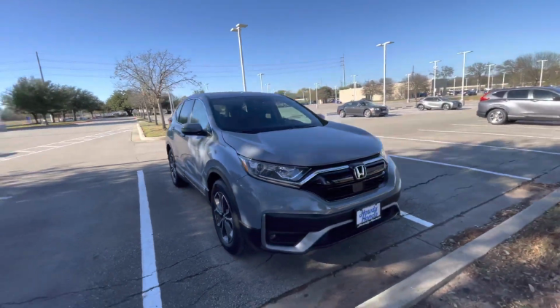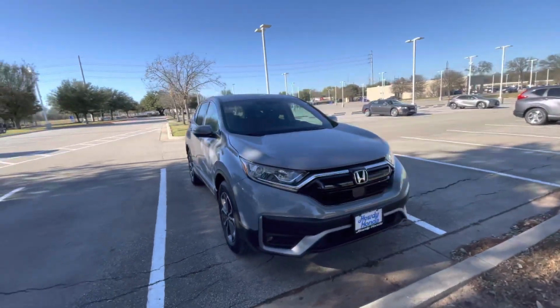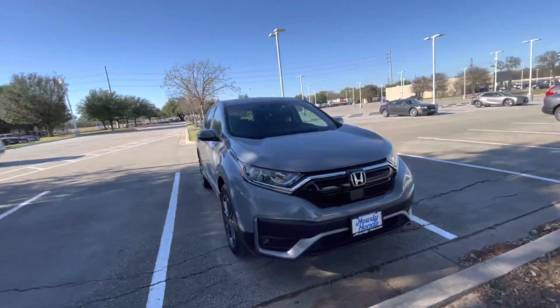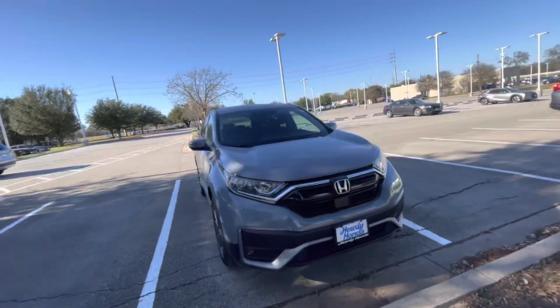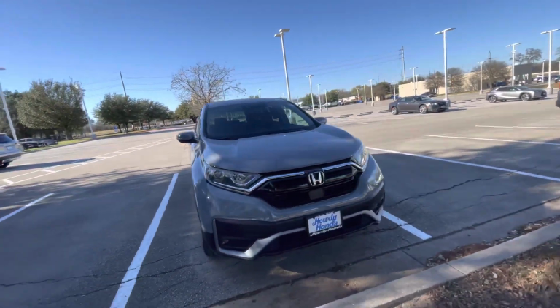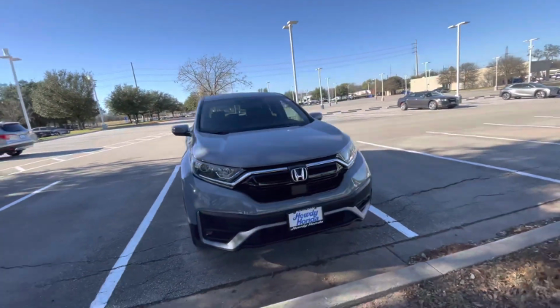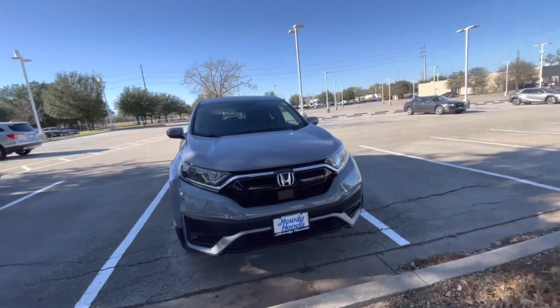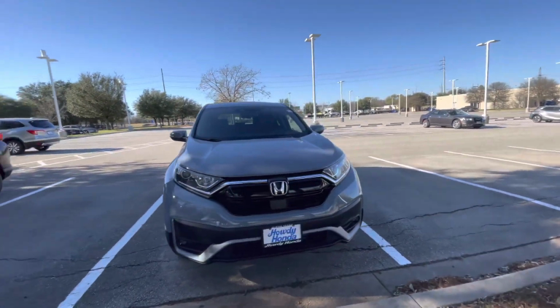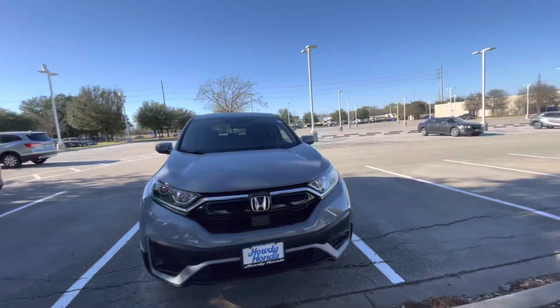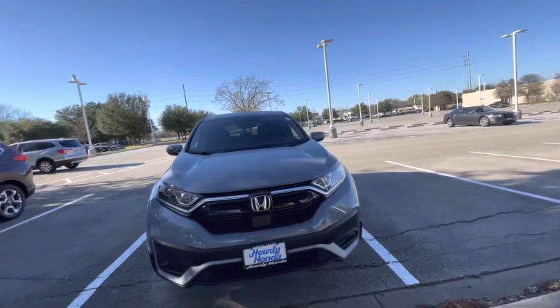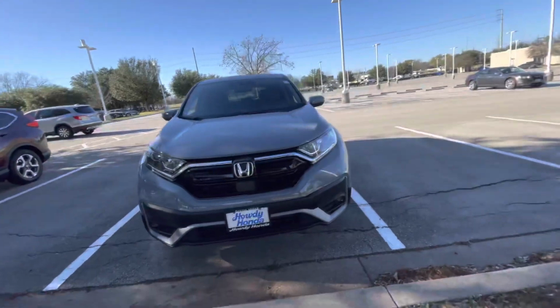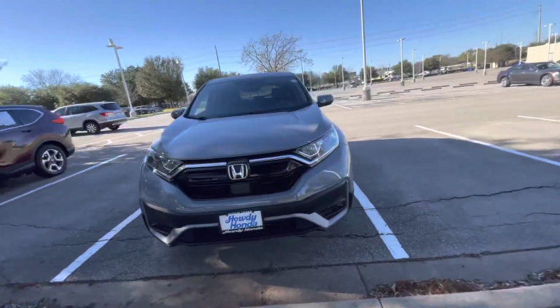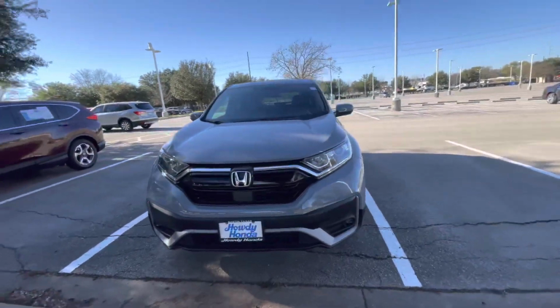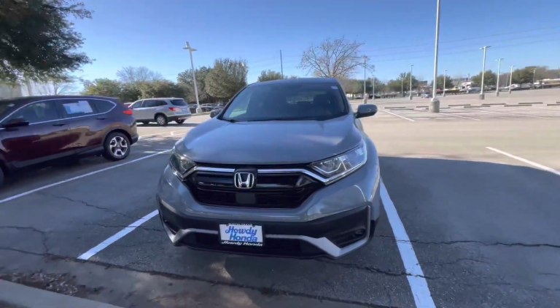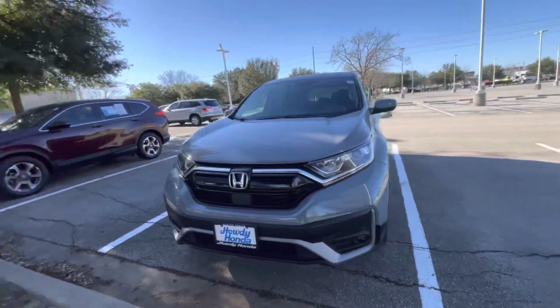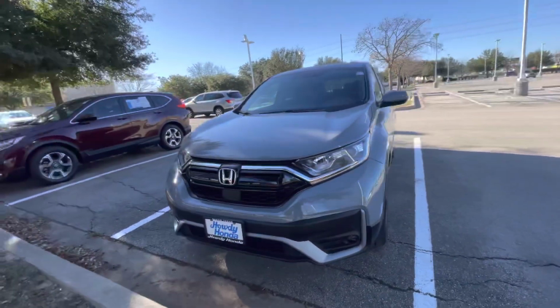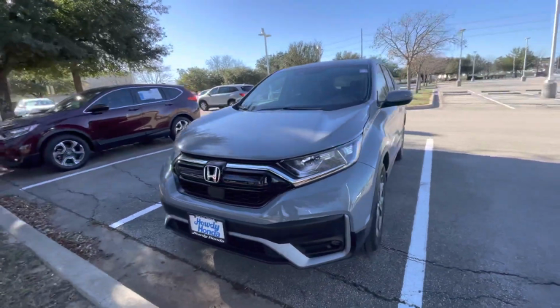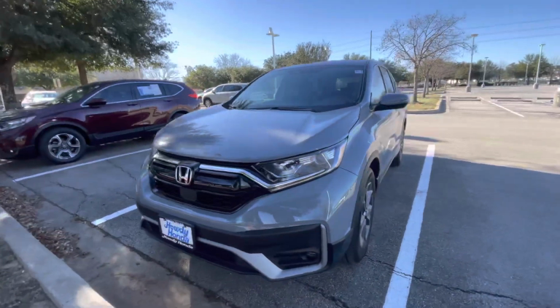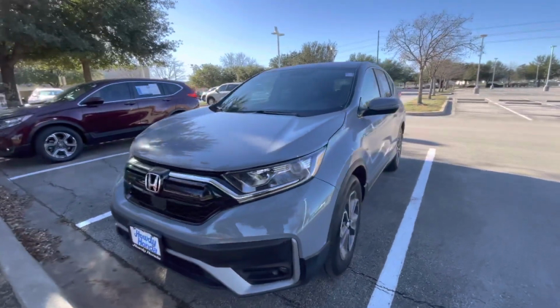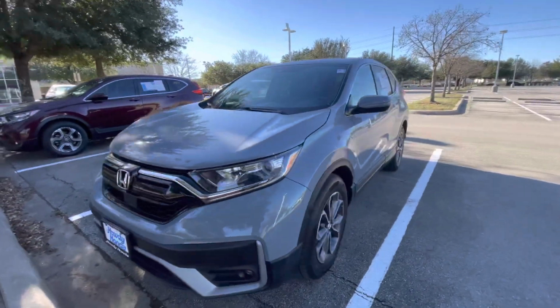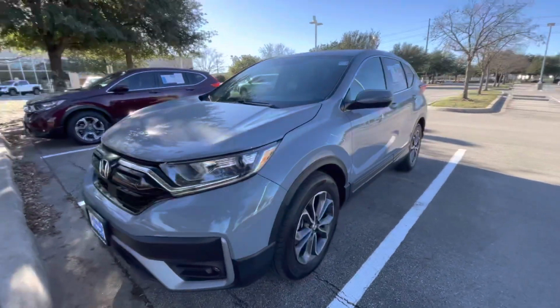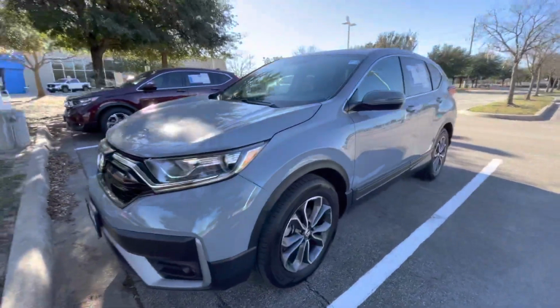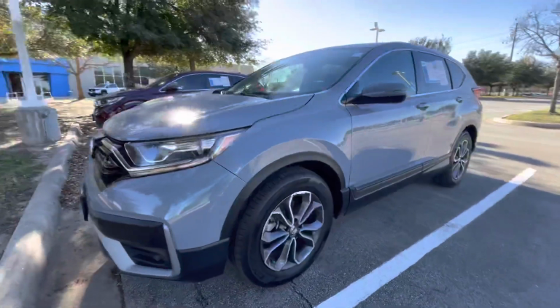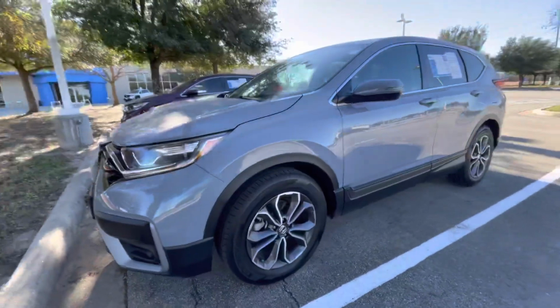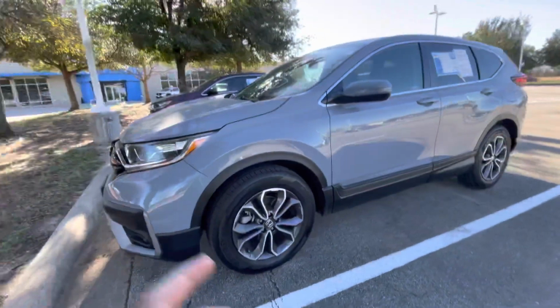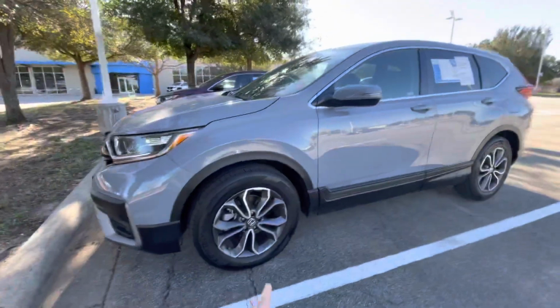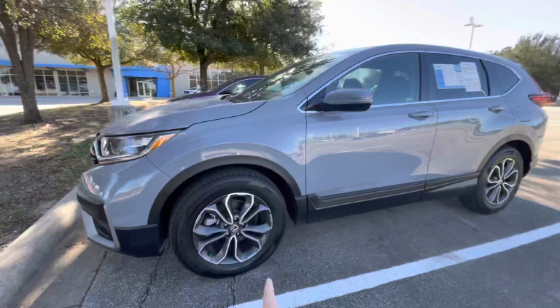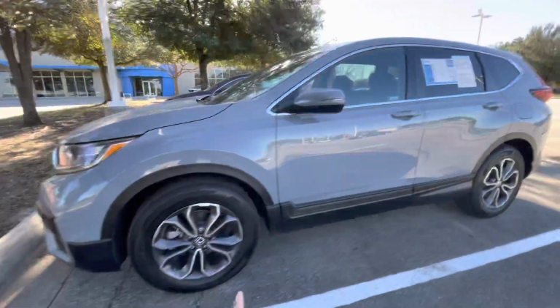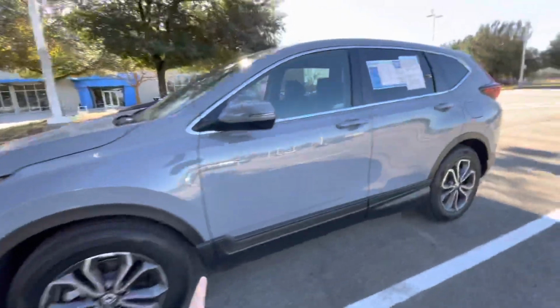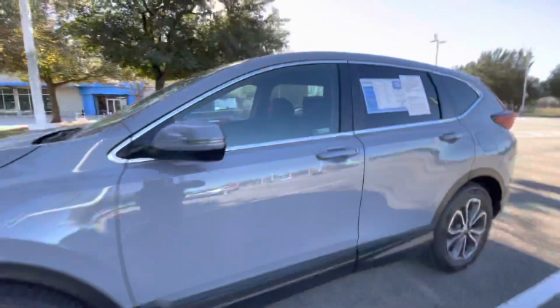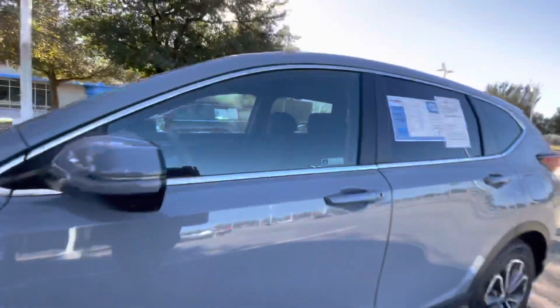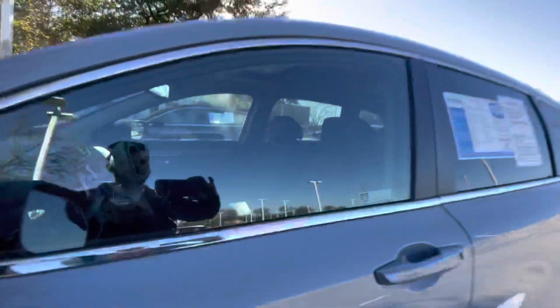This one is a 2021 CR-V EXO. It's in the Sonic Gray color. It also has the EXO wheels on here, as well as the leather.